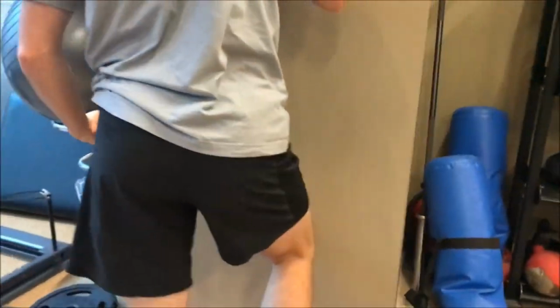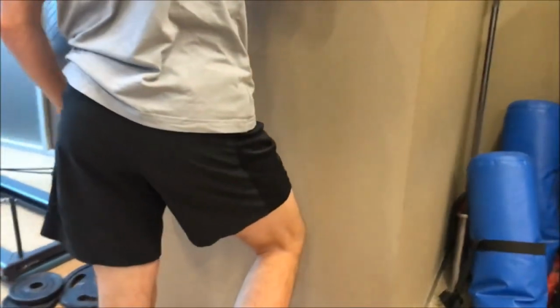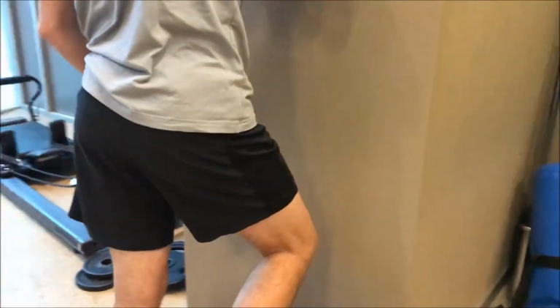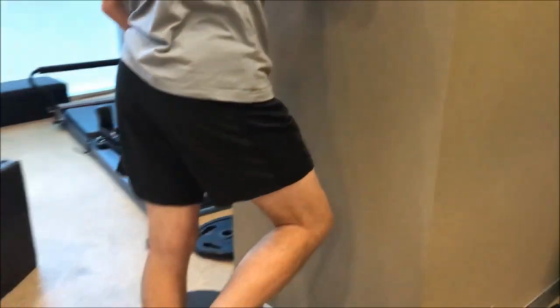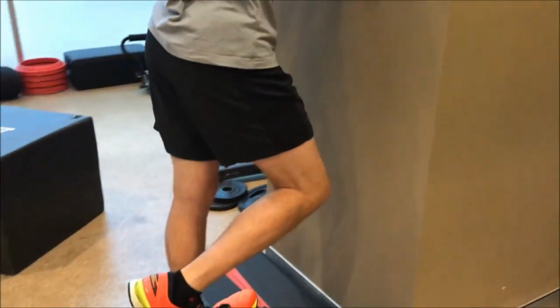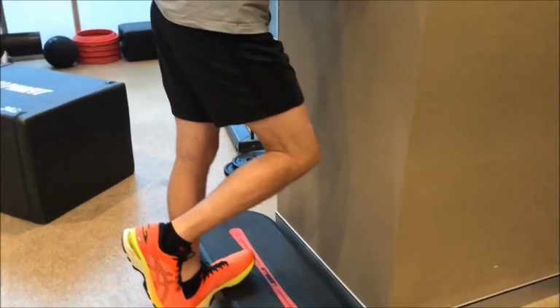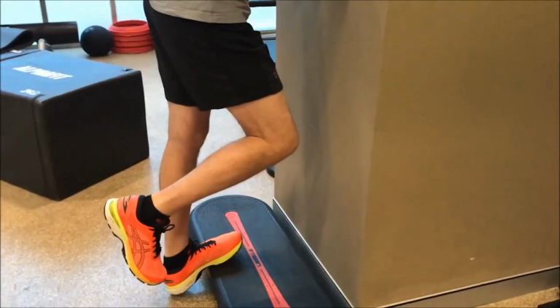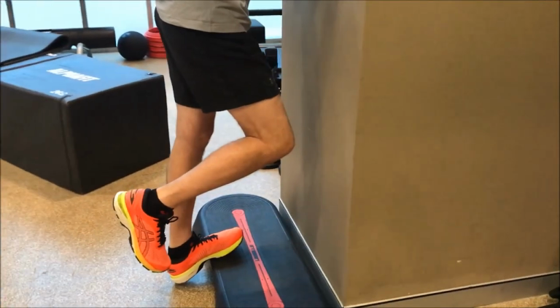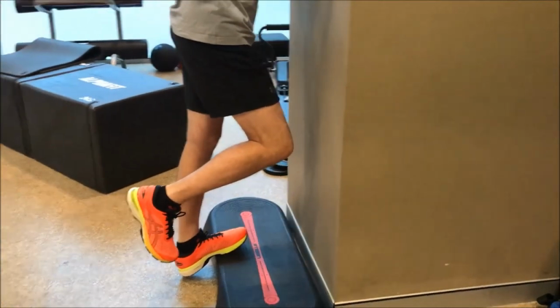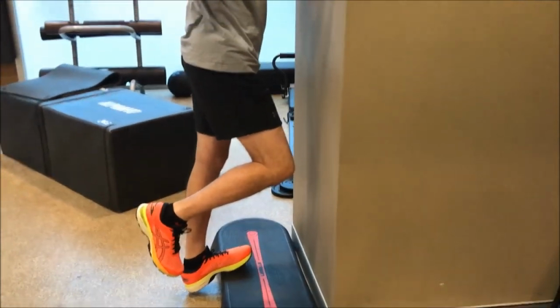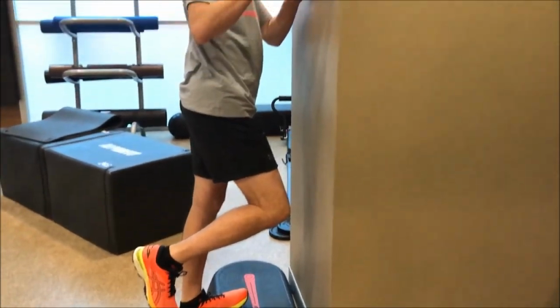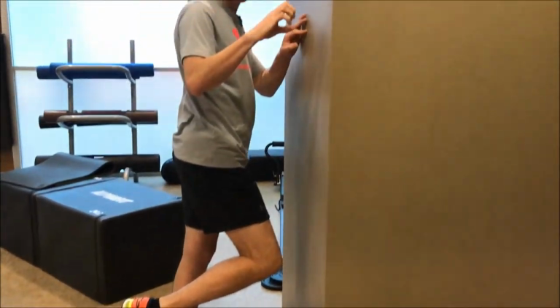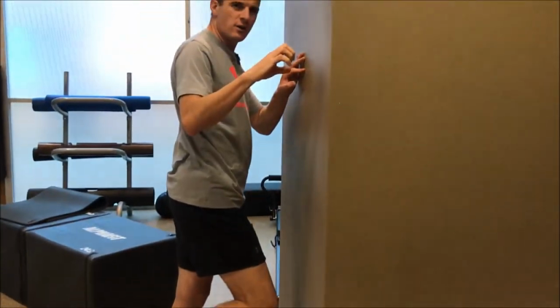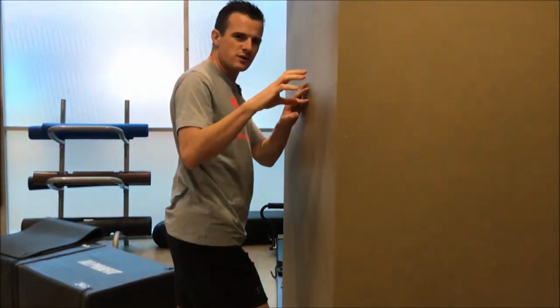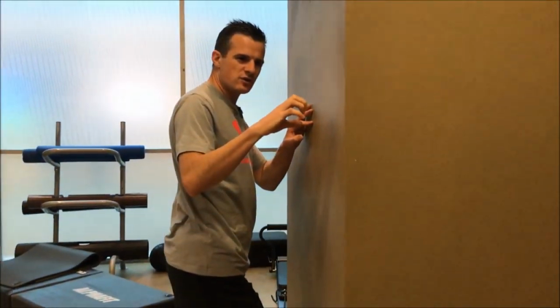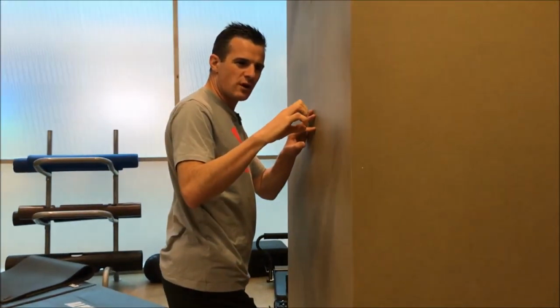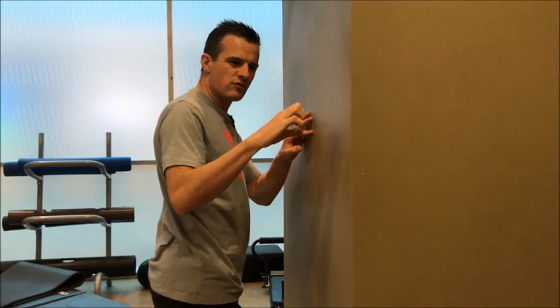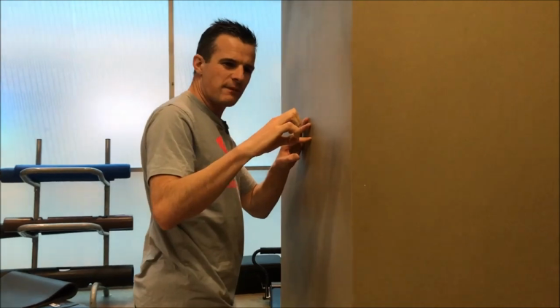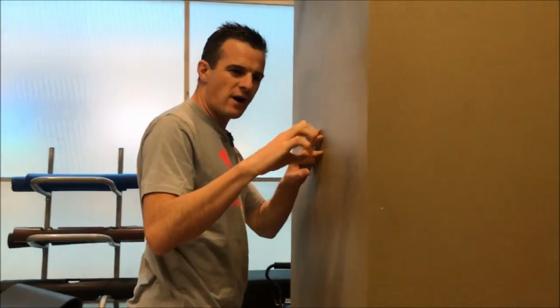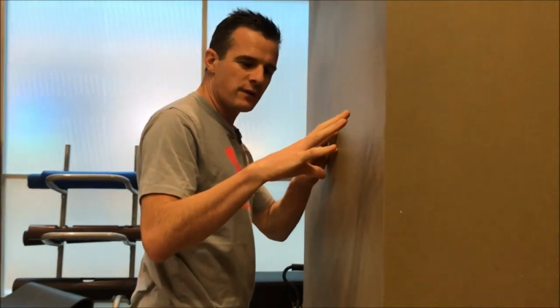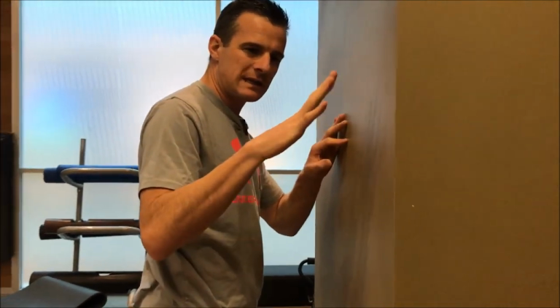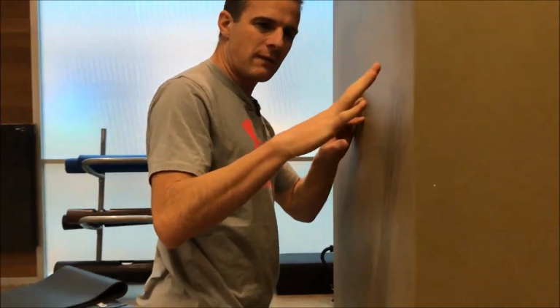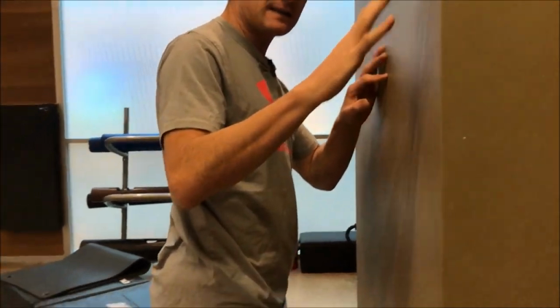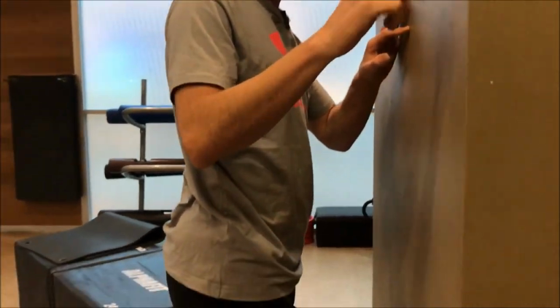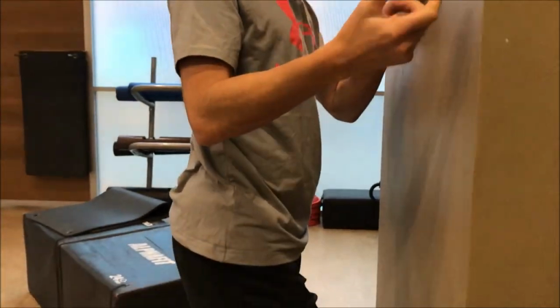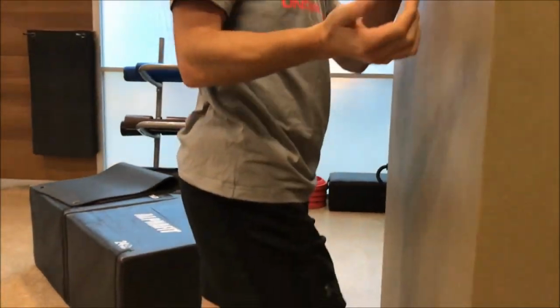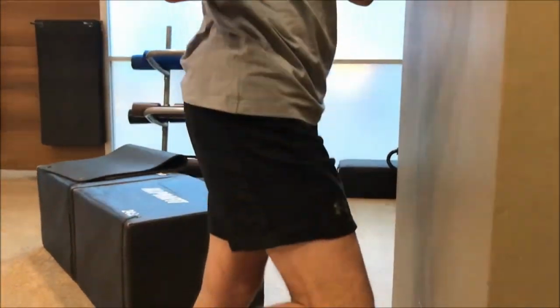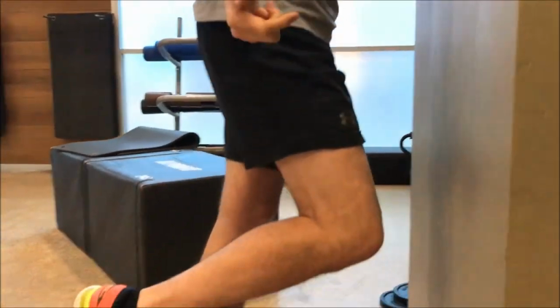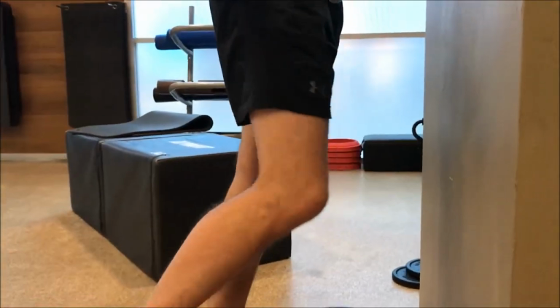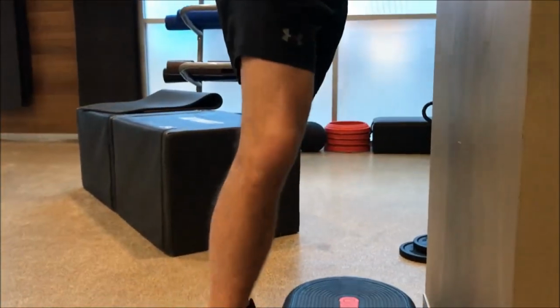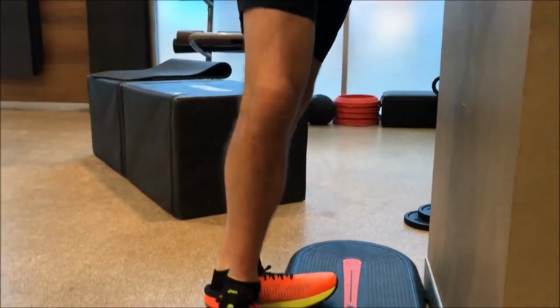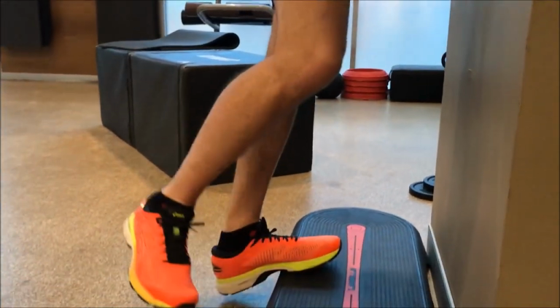Just hang out there. Make sure you're not grabbing on with your toes — don't try and grip and fight on the toes. Let it relax; that's why you need the grip on the bottom of your shoe.